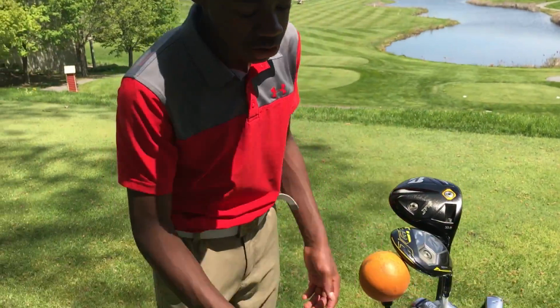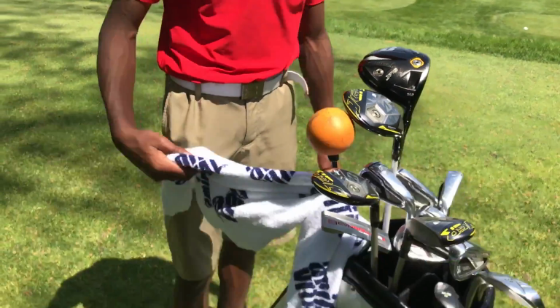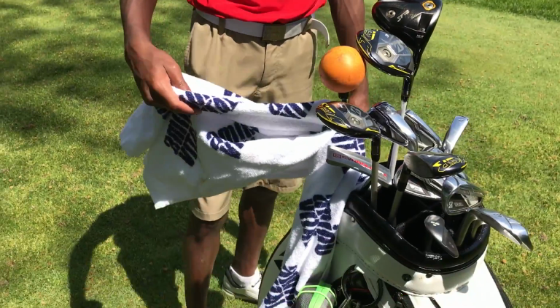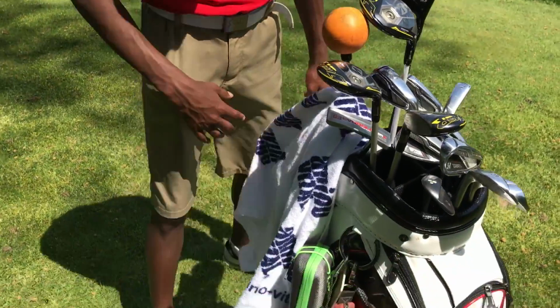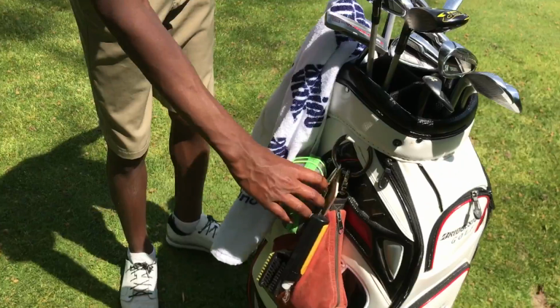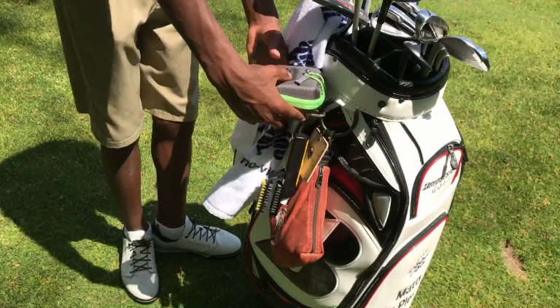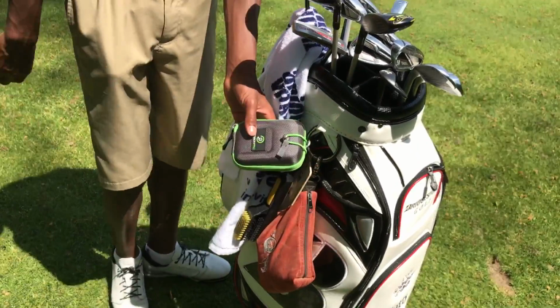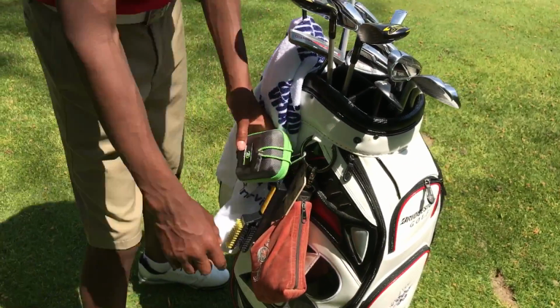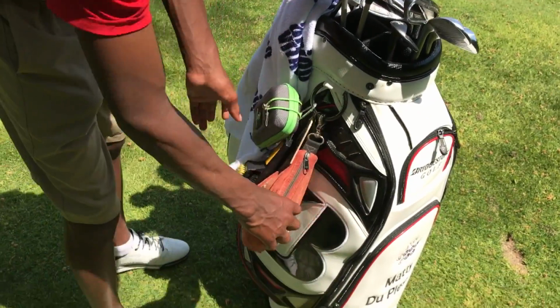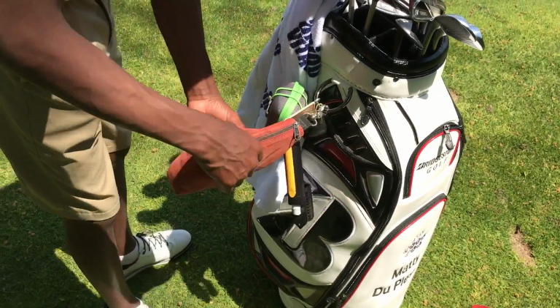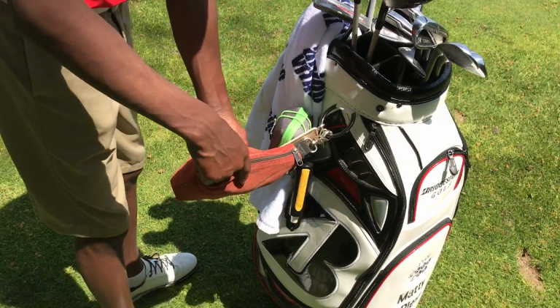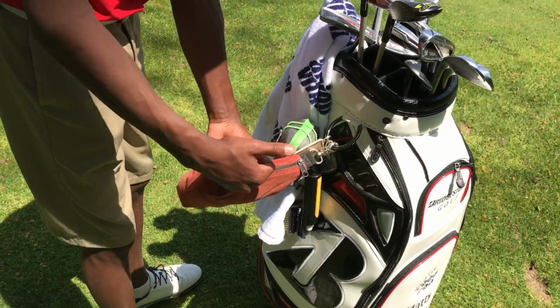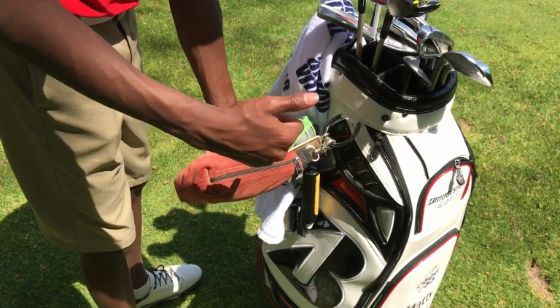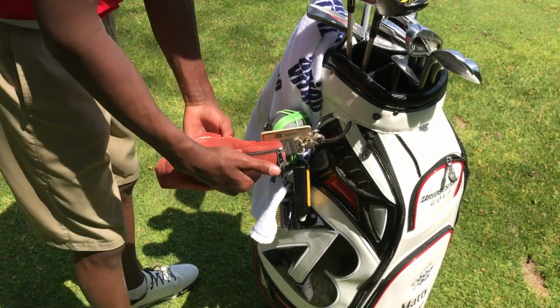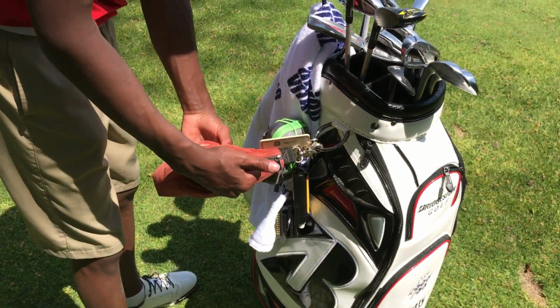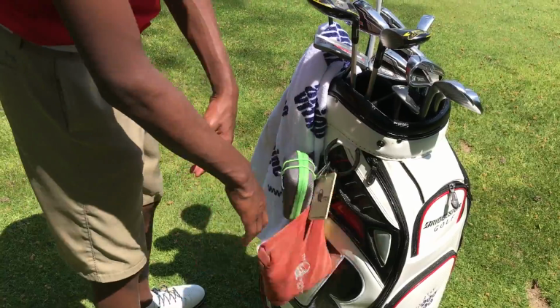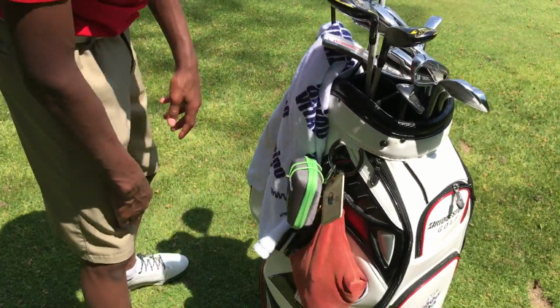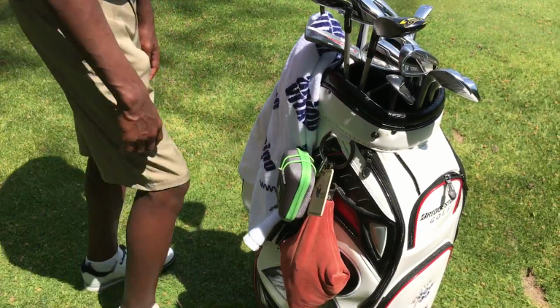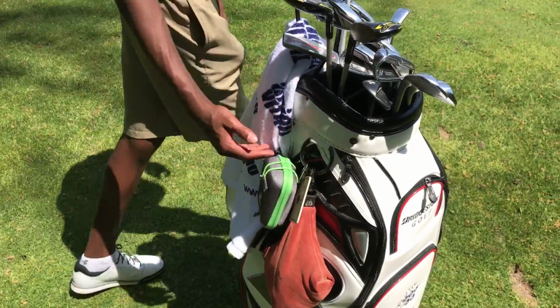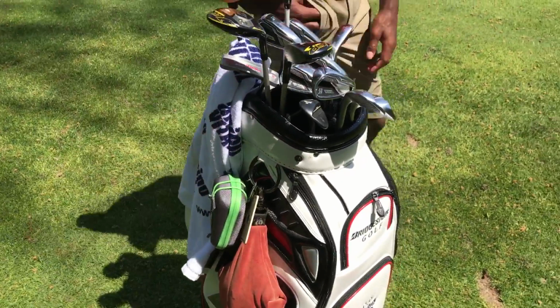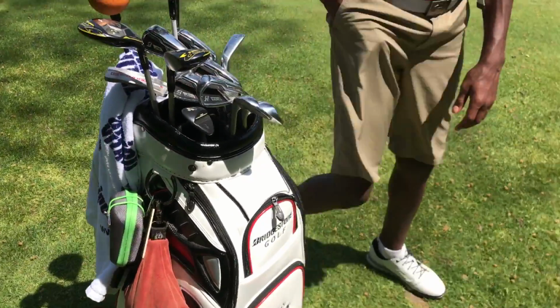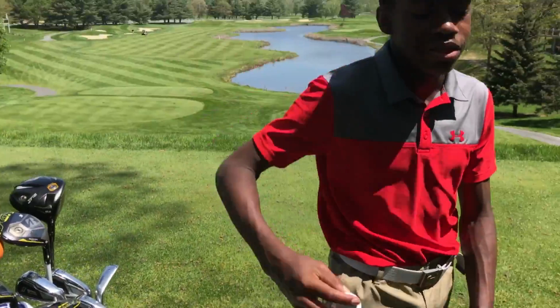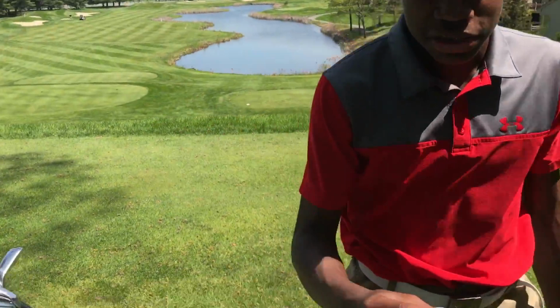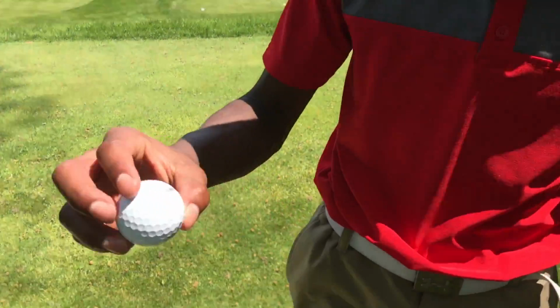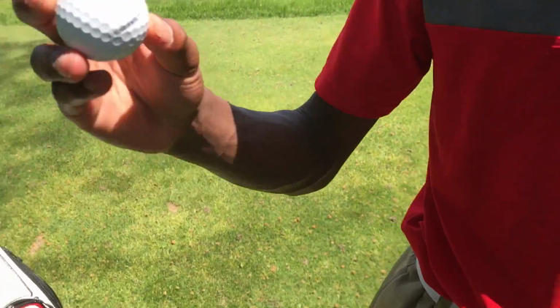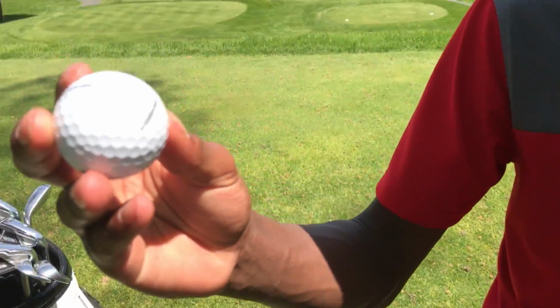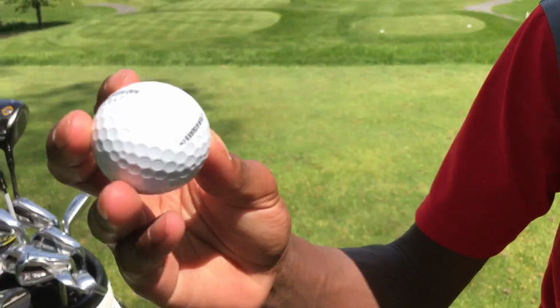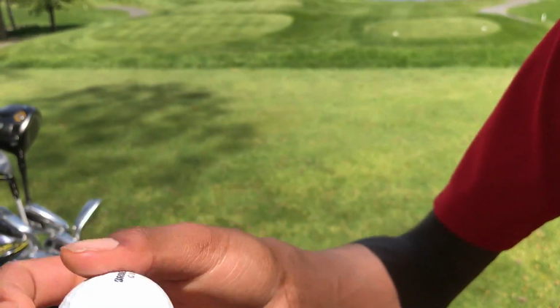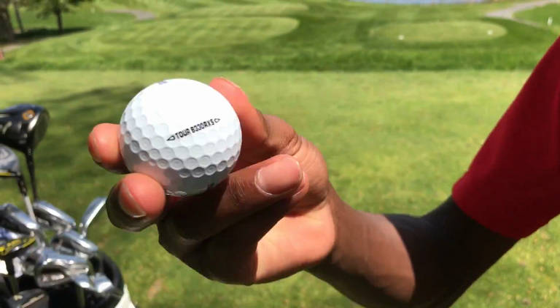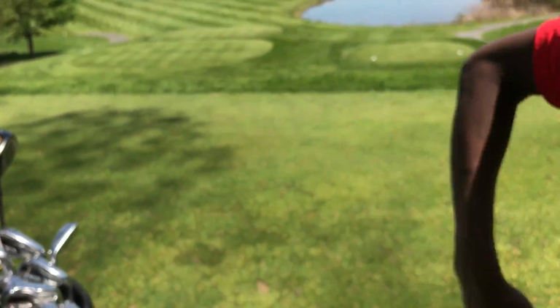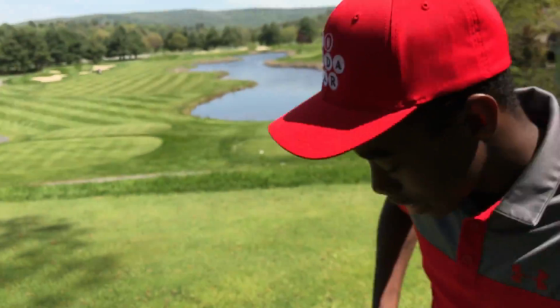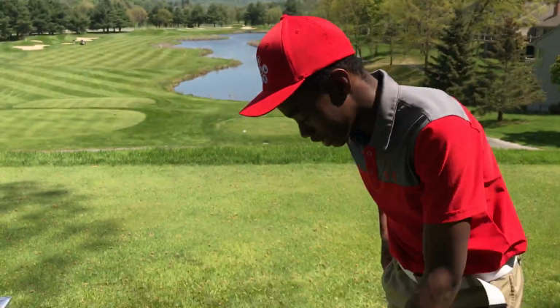And there's no range, a Titleist towel for the clubs, Precision Pro rangefinder, ball markers, tees, and also the Bushnell range finder — it's also in there. Right now I'm playing with the Bridgestone Tour B330 RXS.